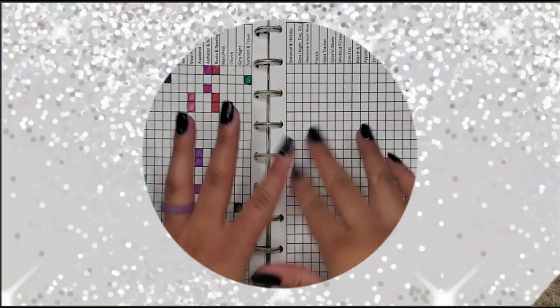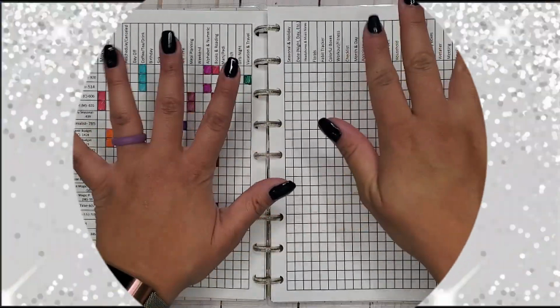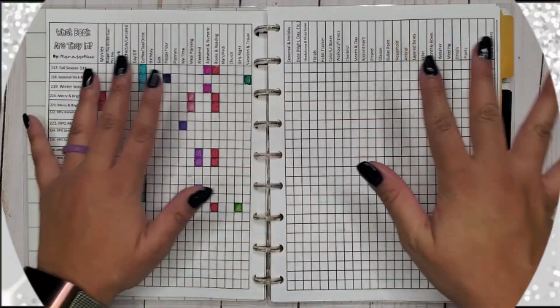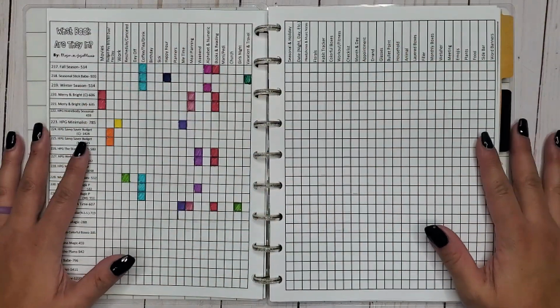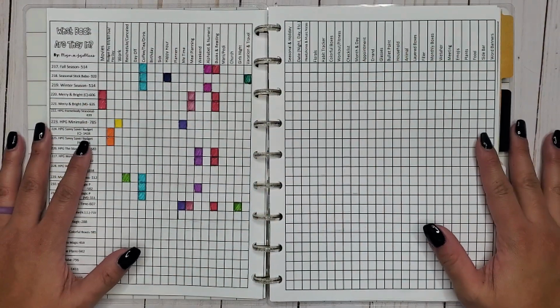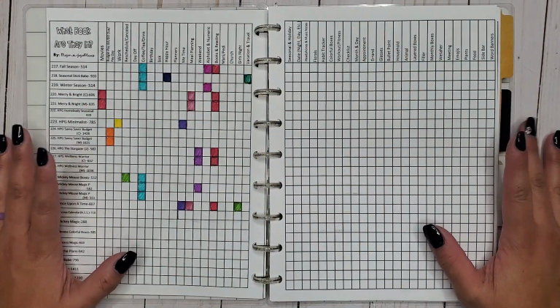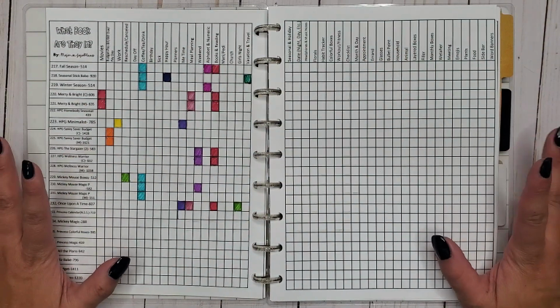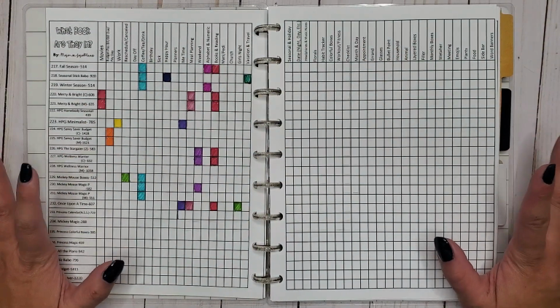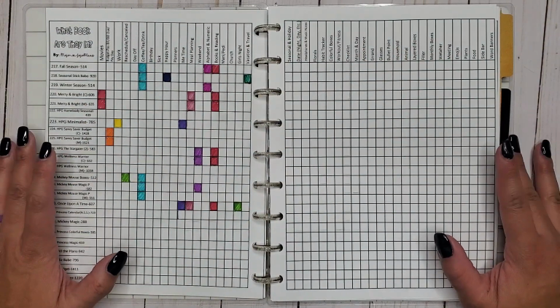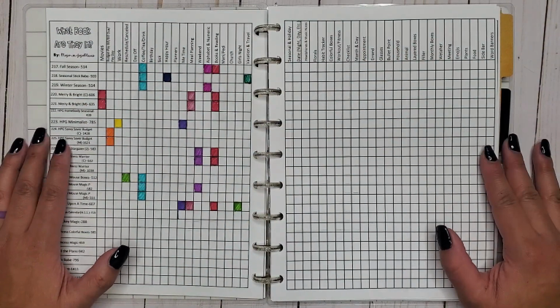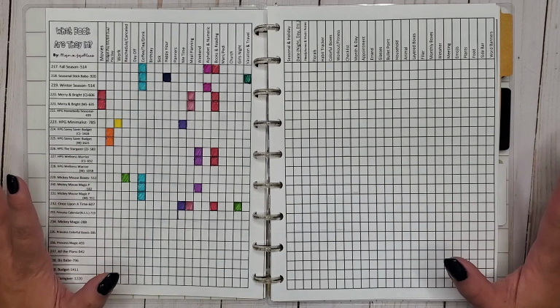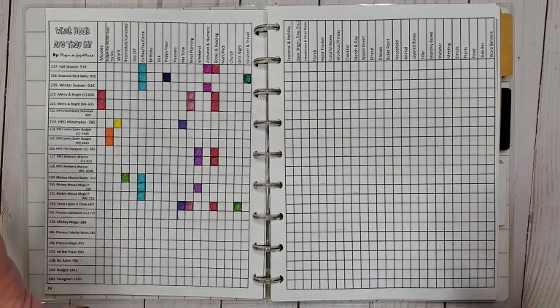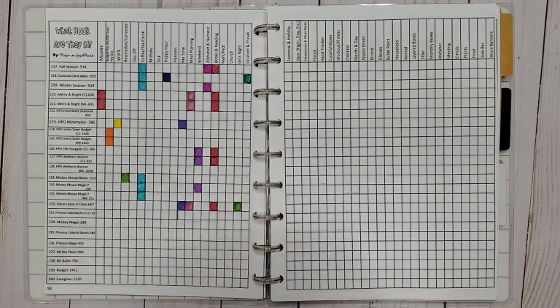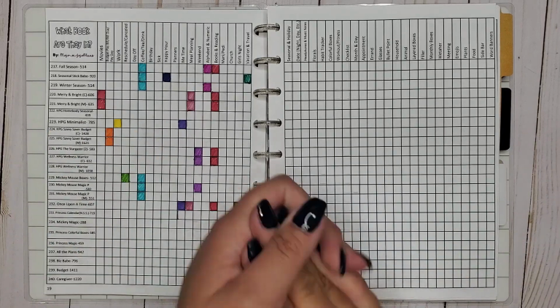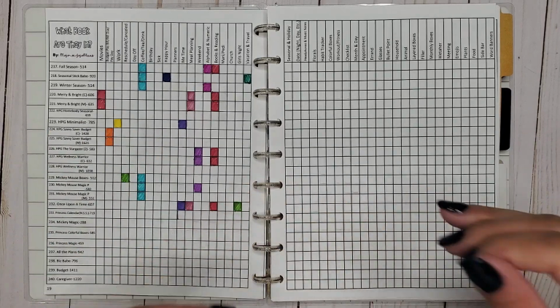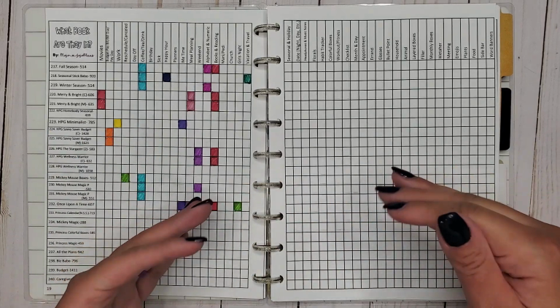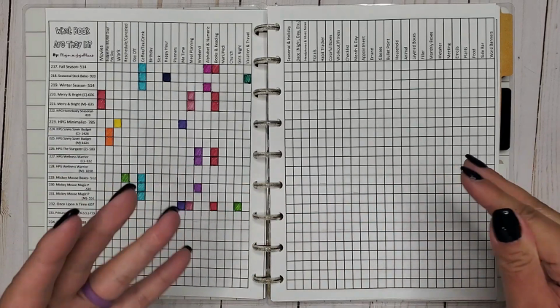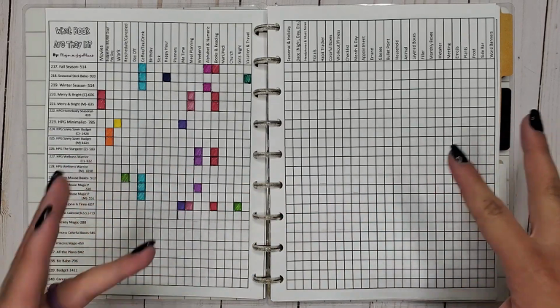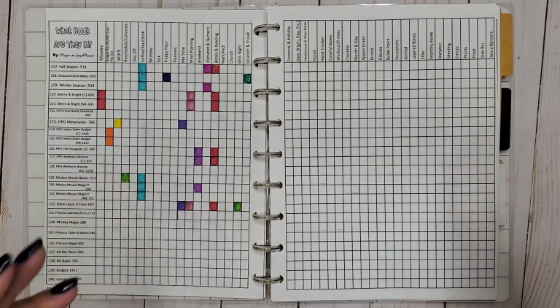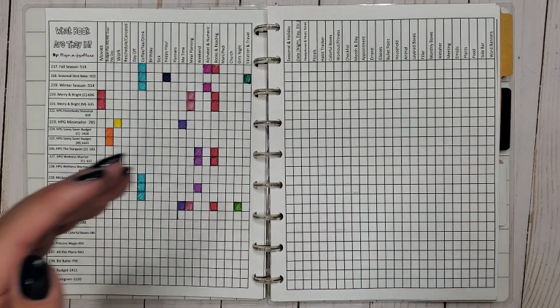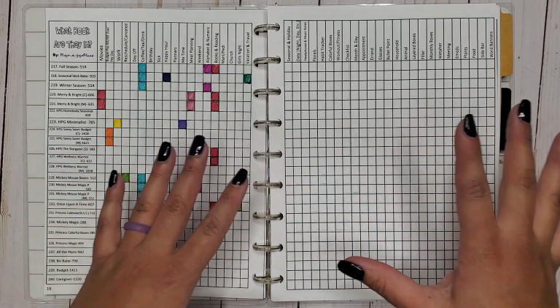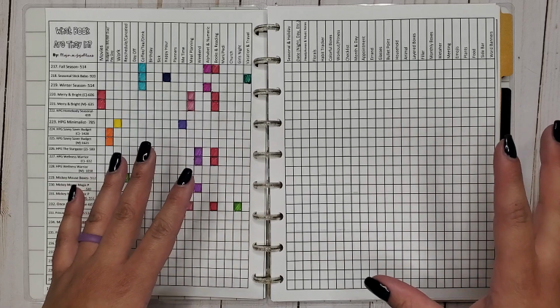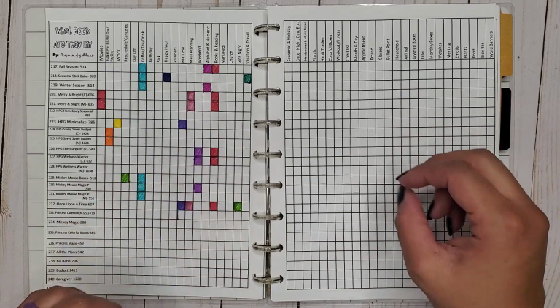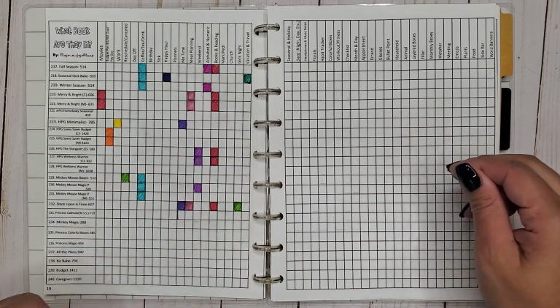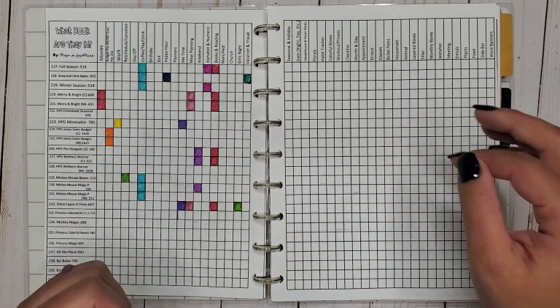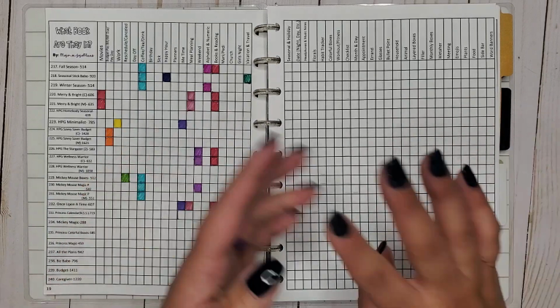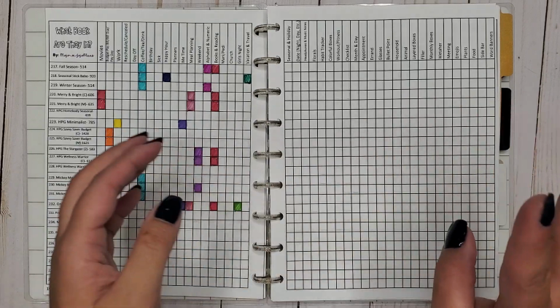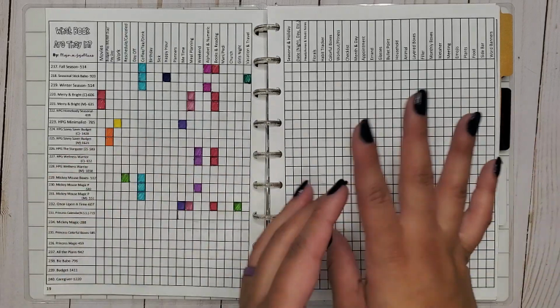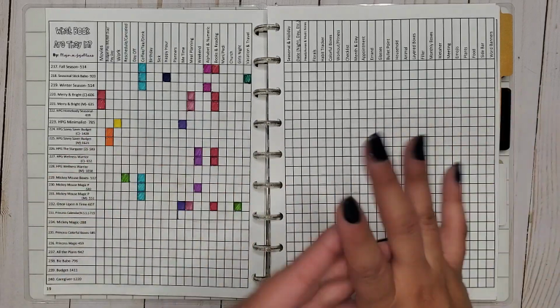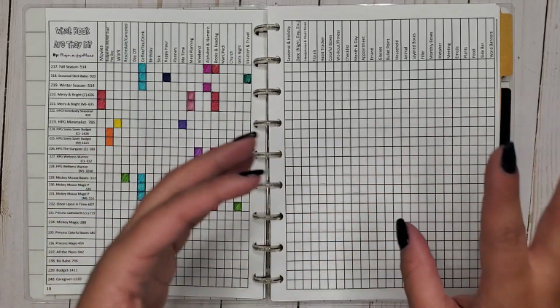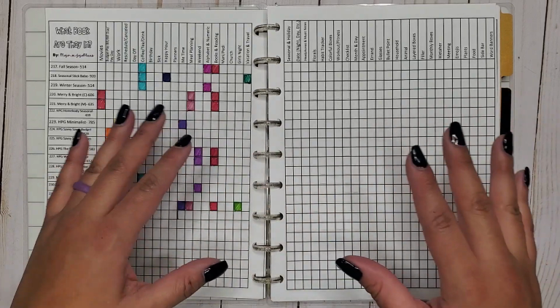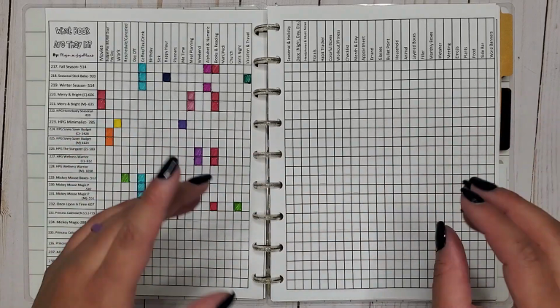Hi everyone, it's JoJo from MojoJojo Plans and today I am back with my series 'What Book Are They In.' Today we are going in with some technology stickers — mainly laptops, phones, cameras, and TVs.